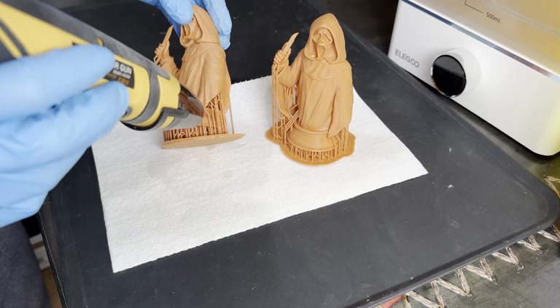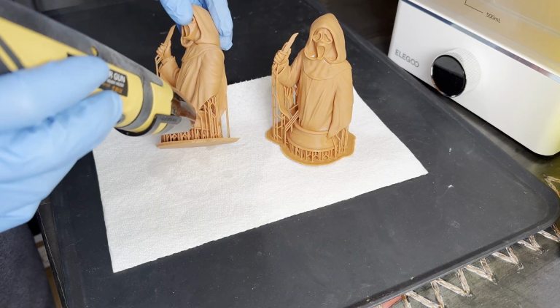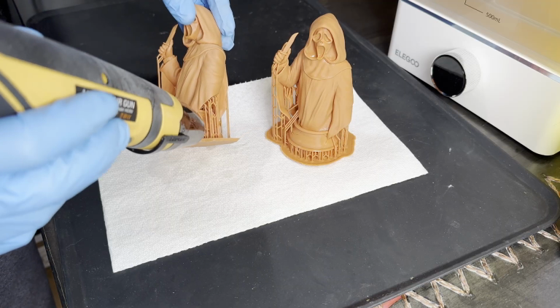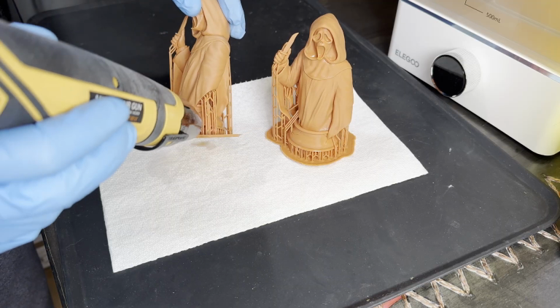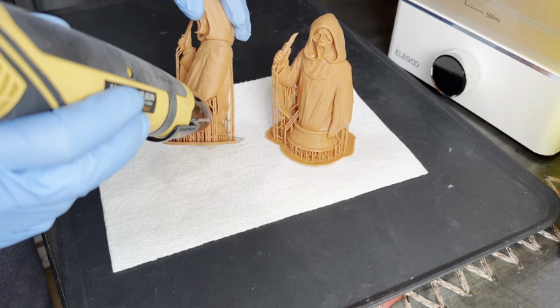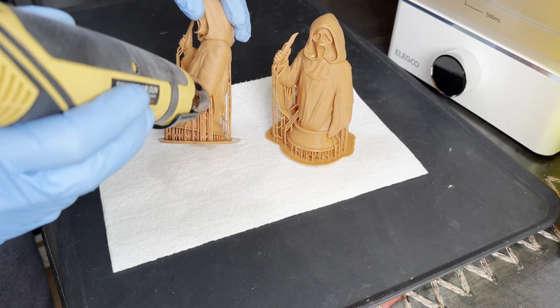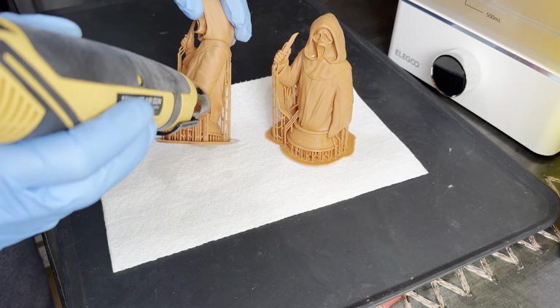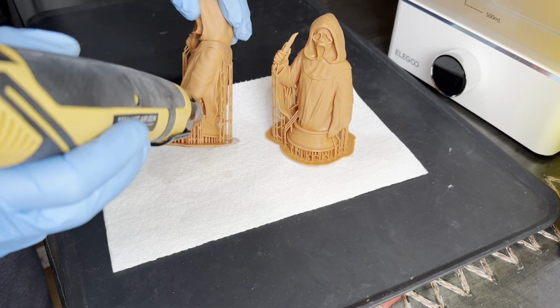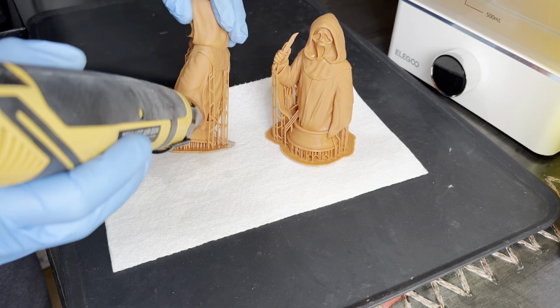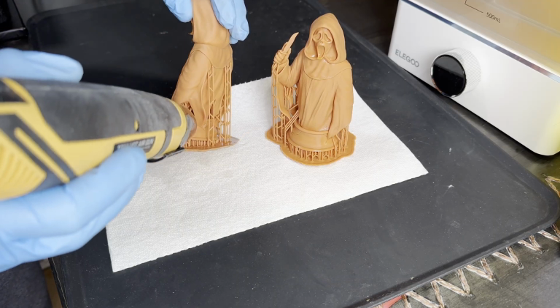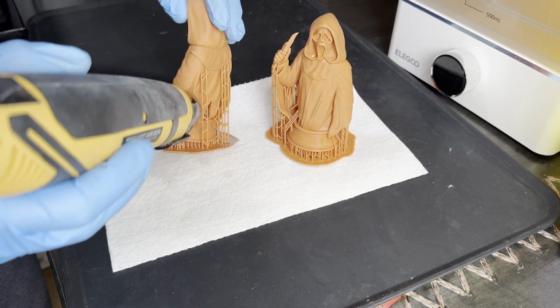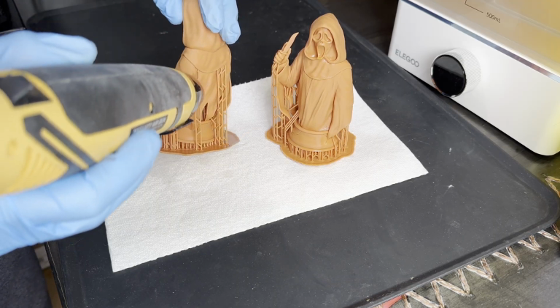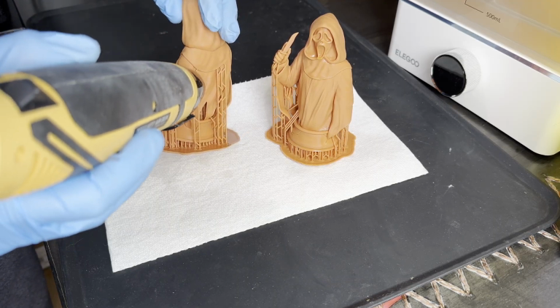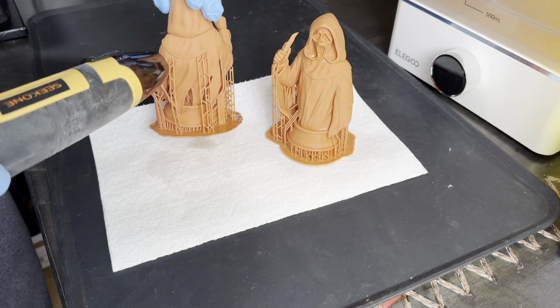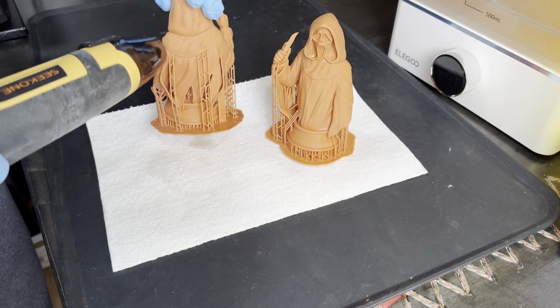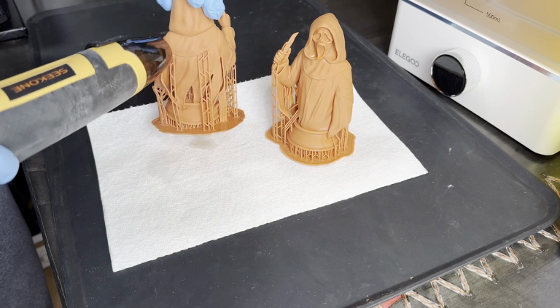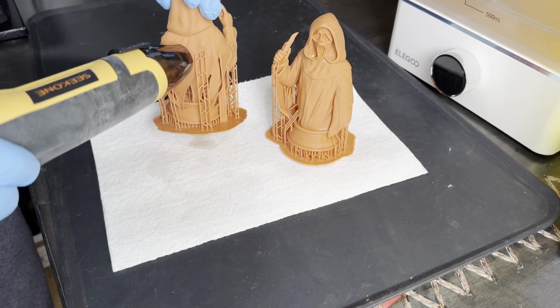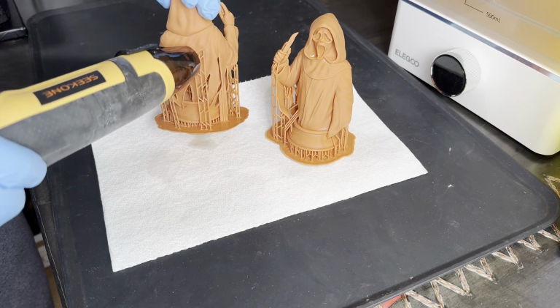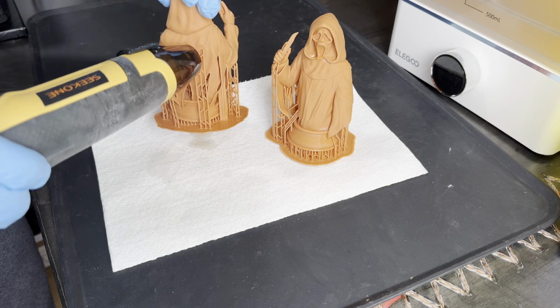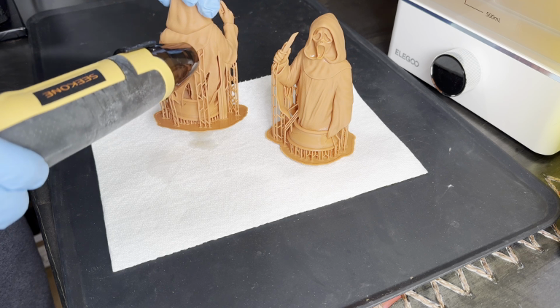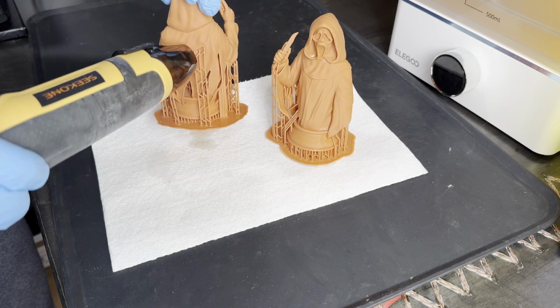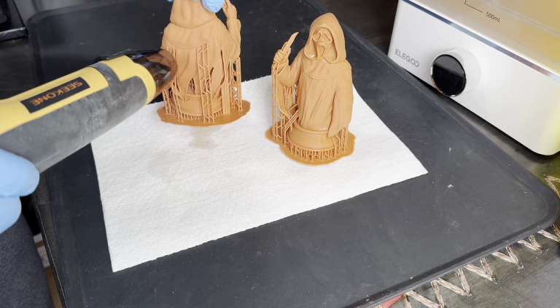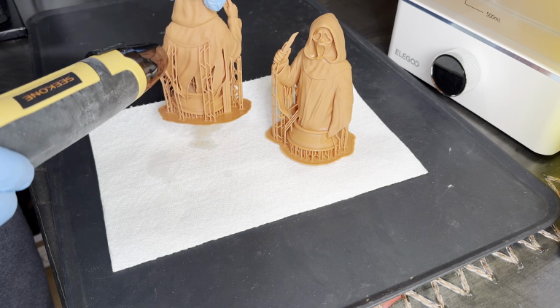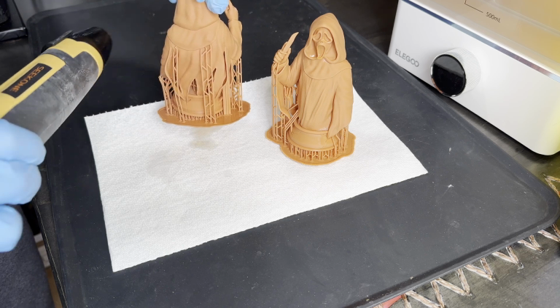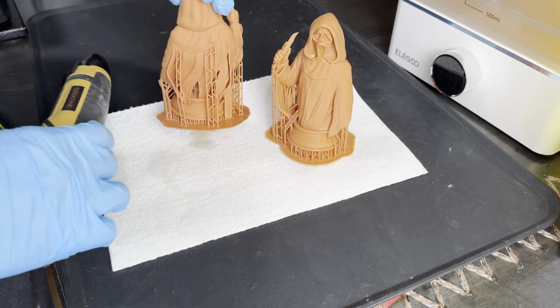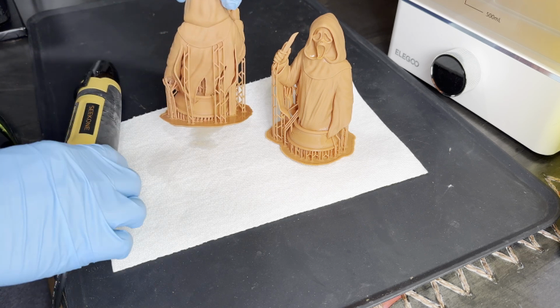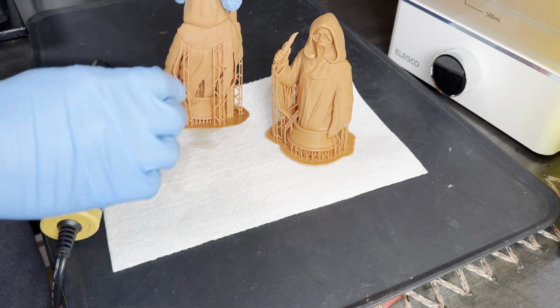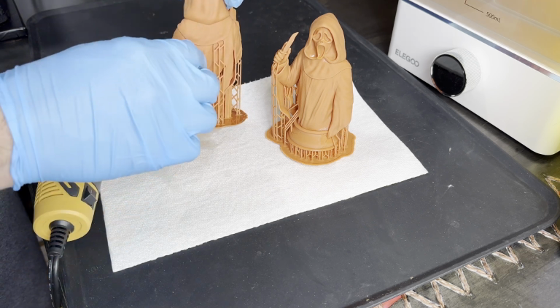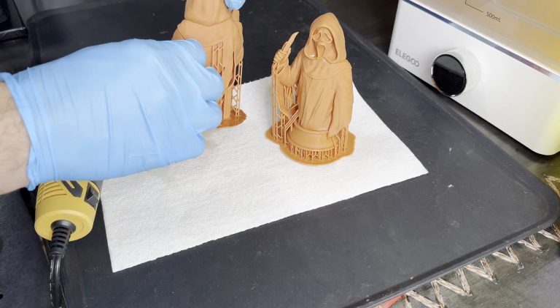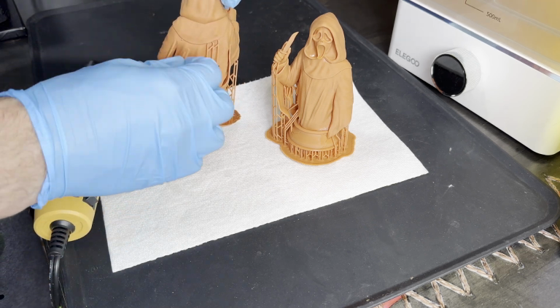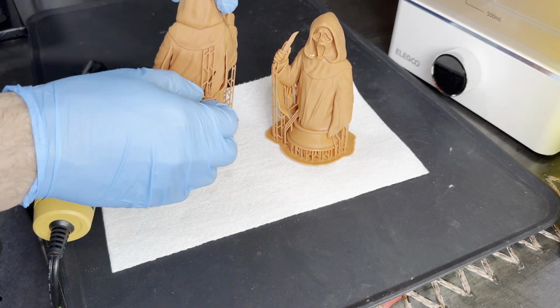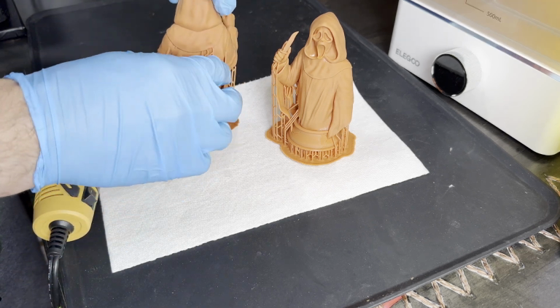When removing supports, I found that if you heat them up first they come off a lot easier and cleaner. I used to use hot water to do this, but I found a heat gun works just as well.